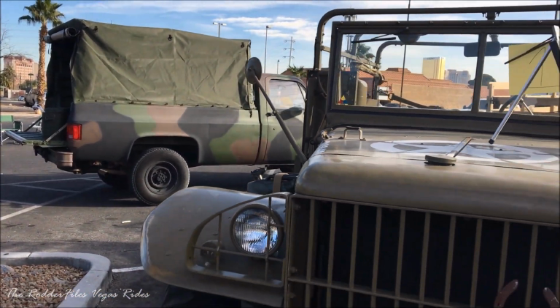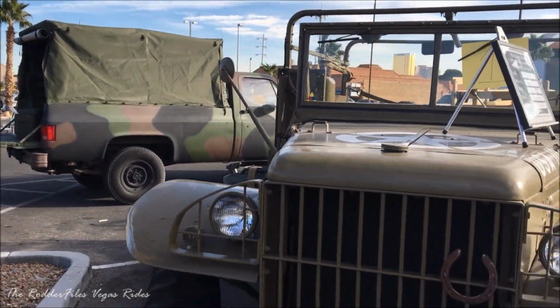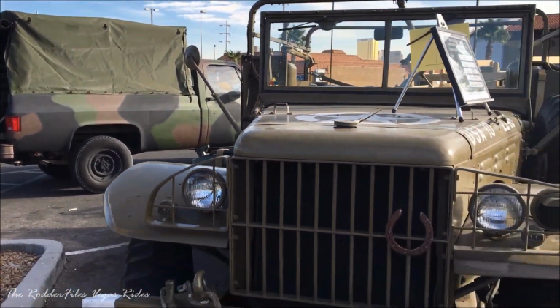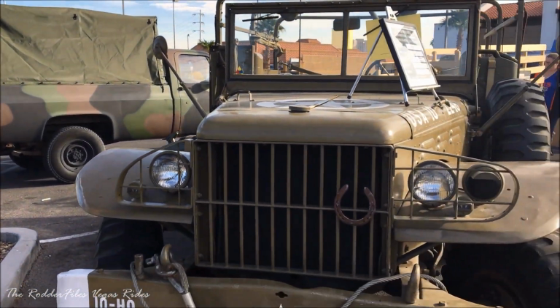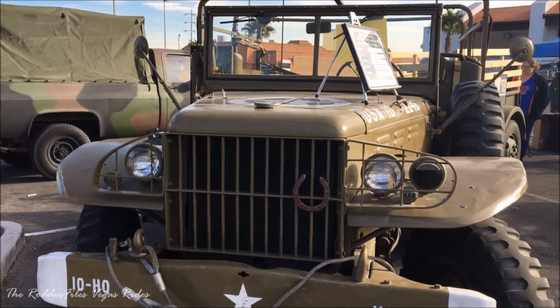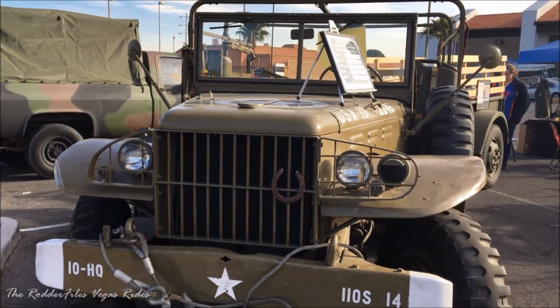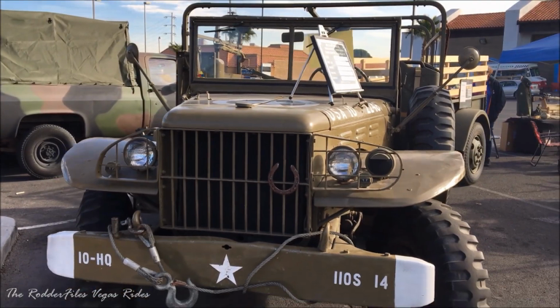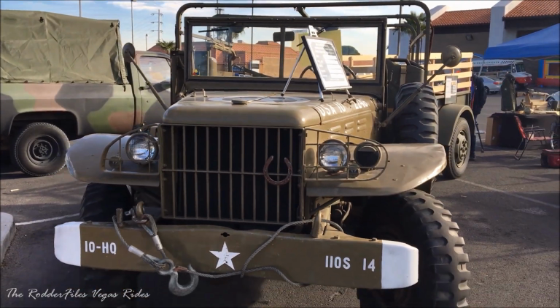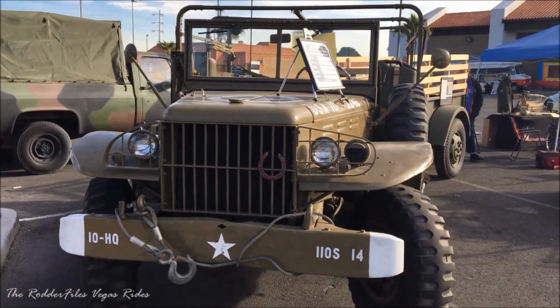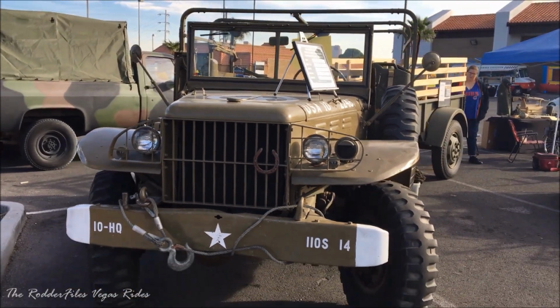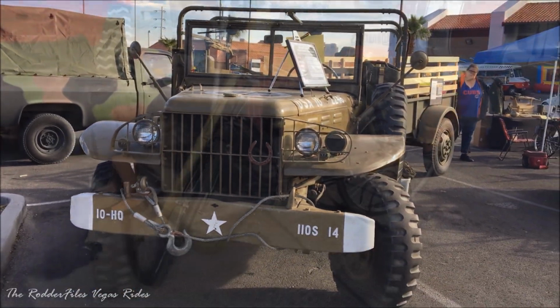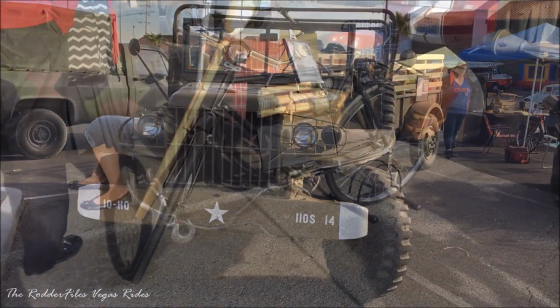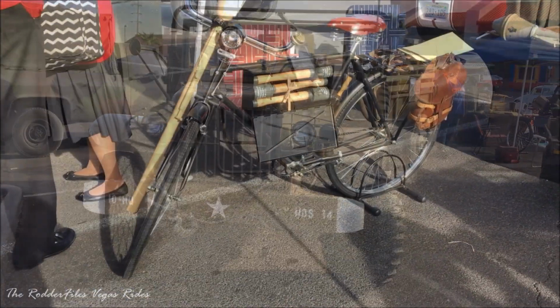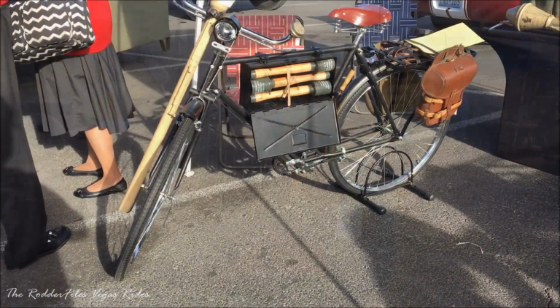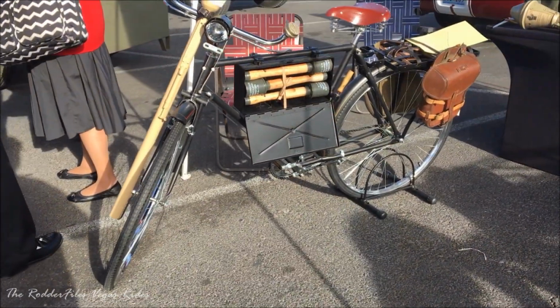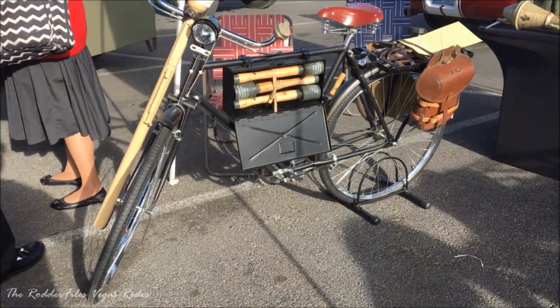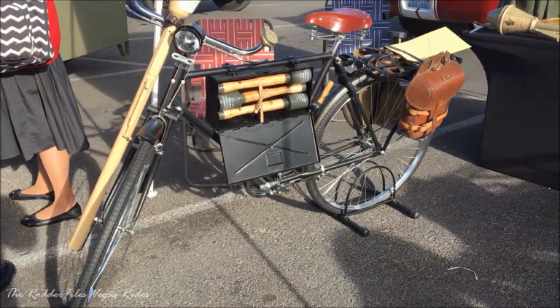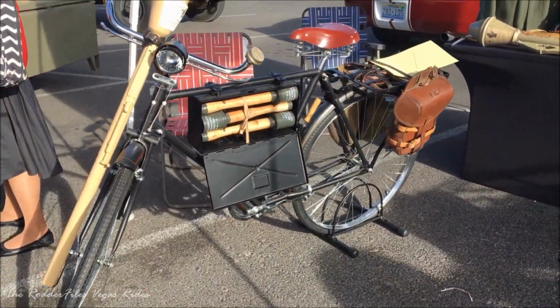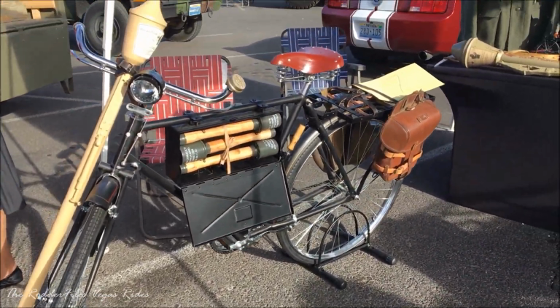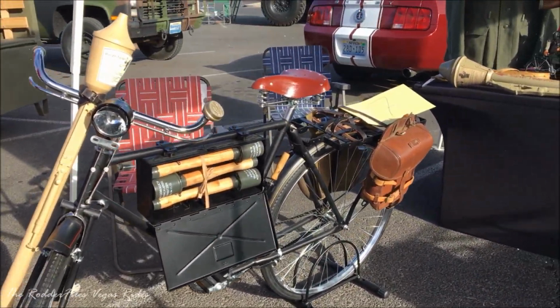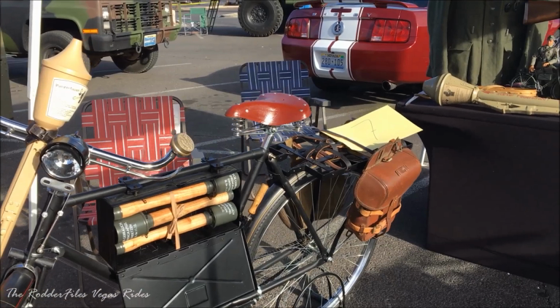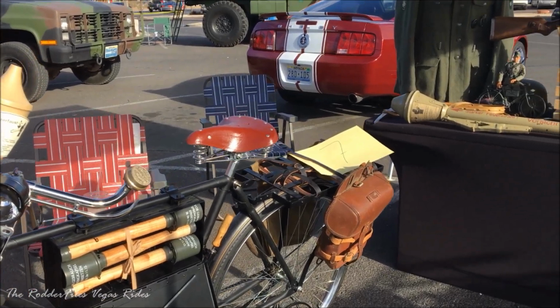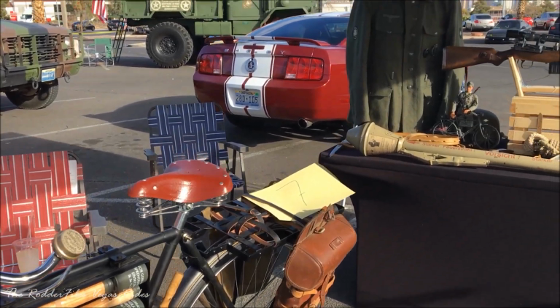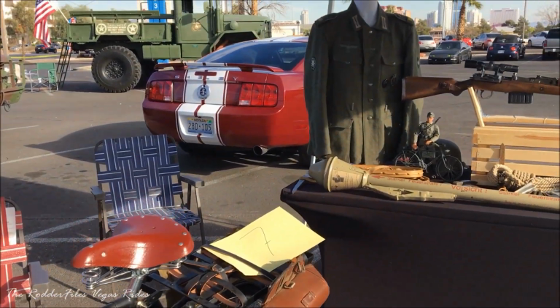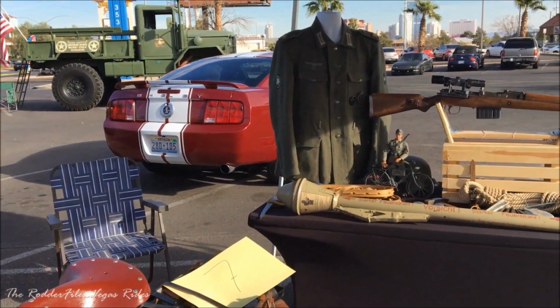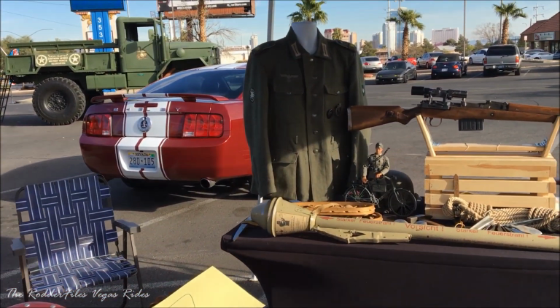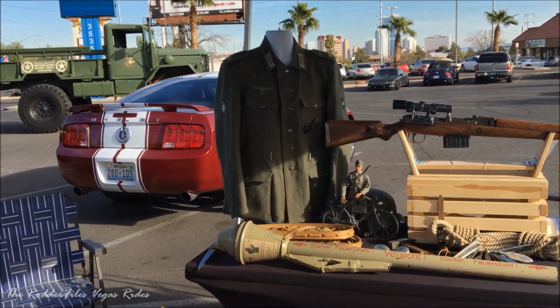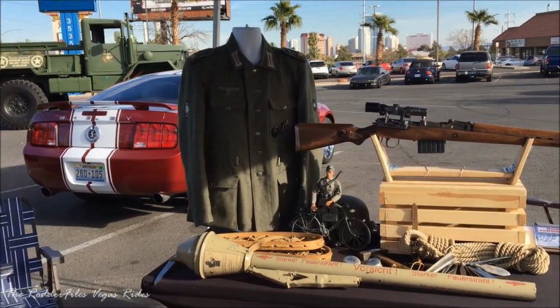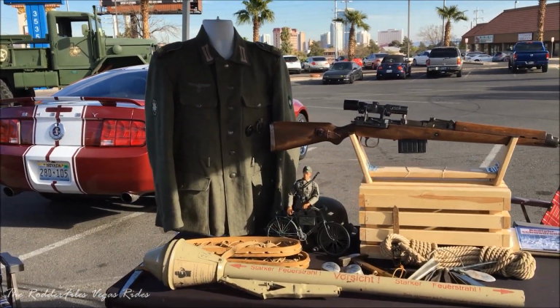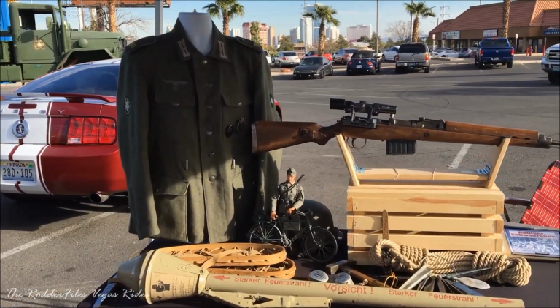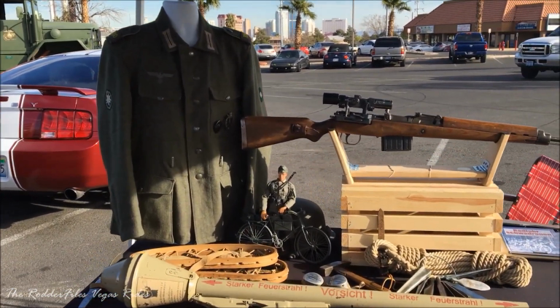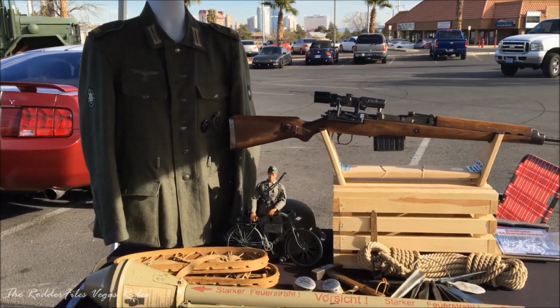Ladies and gentlemen, that does it for our car show and thank you so much for coming out today. We have 200 bikes and we have to go home. We got it.